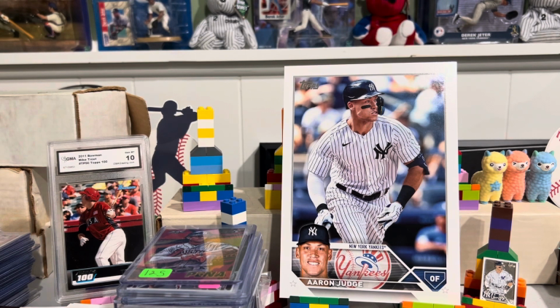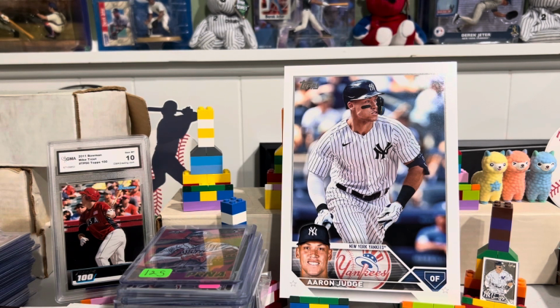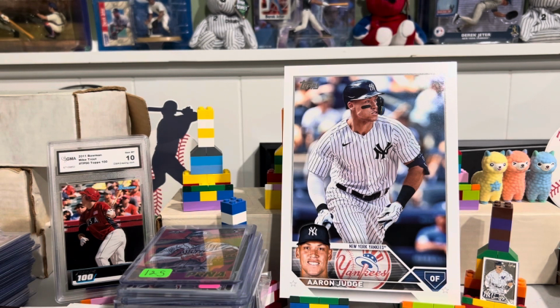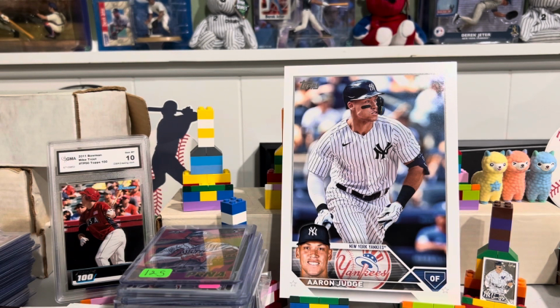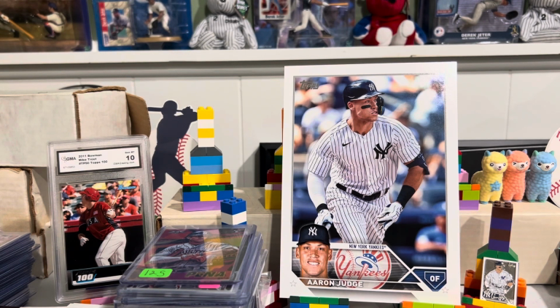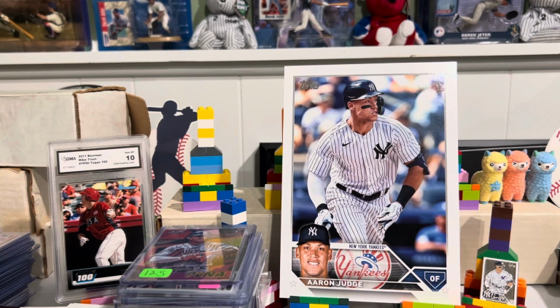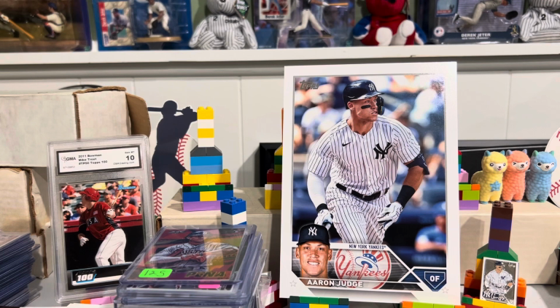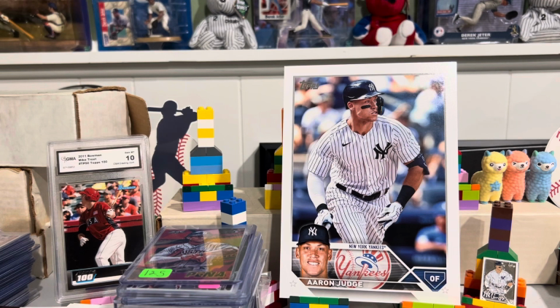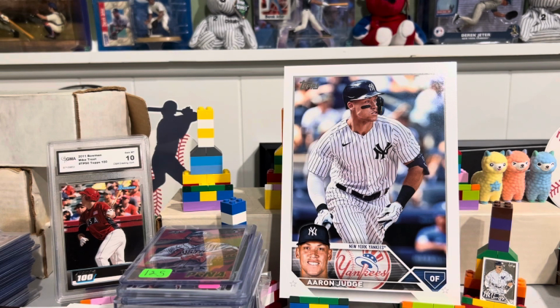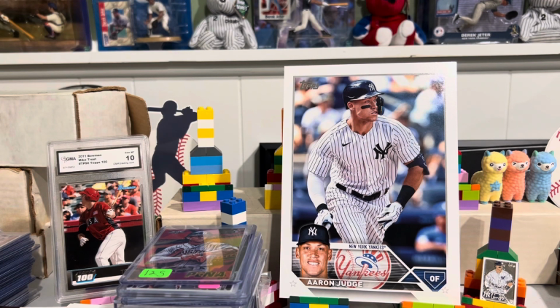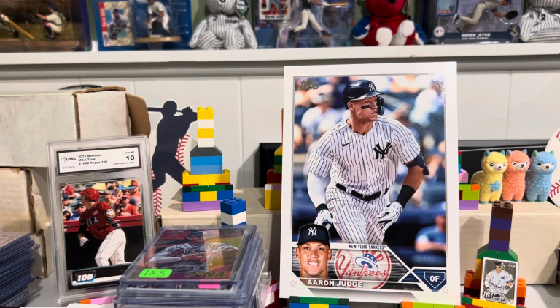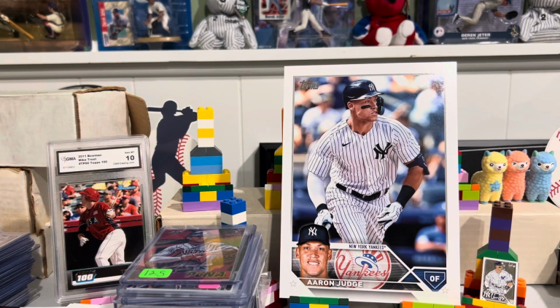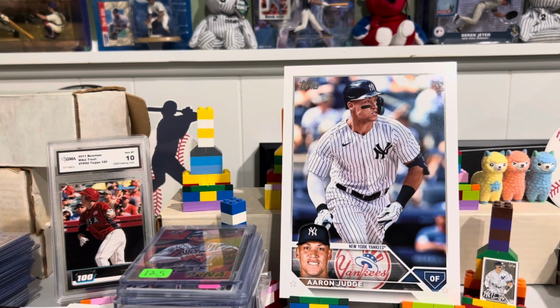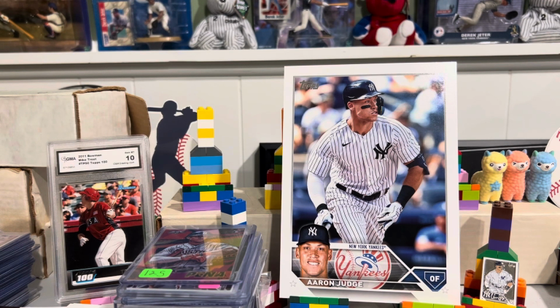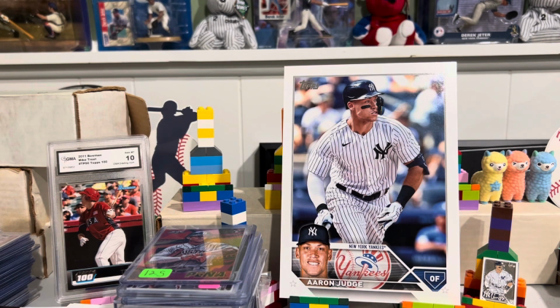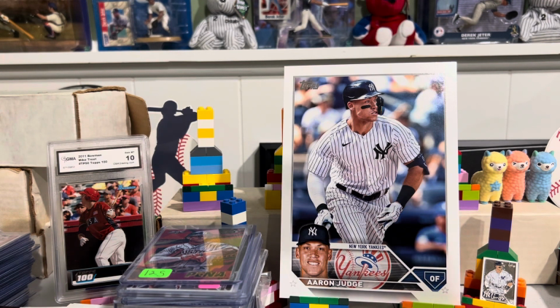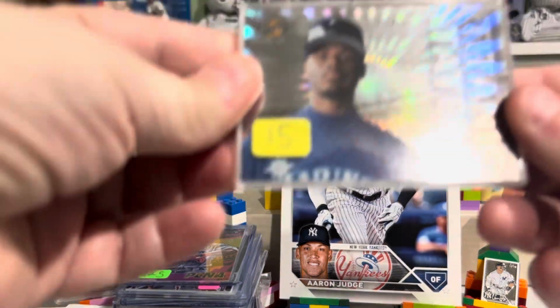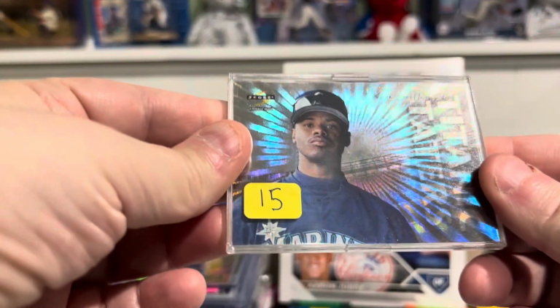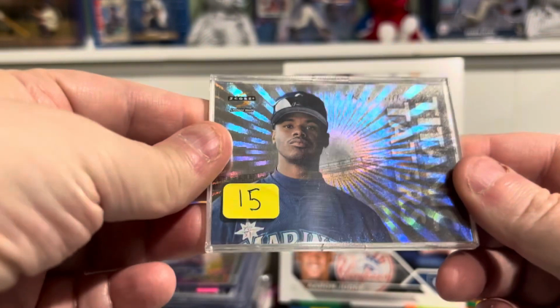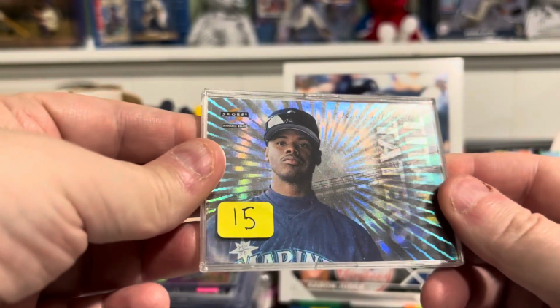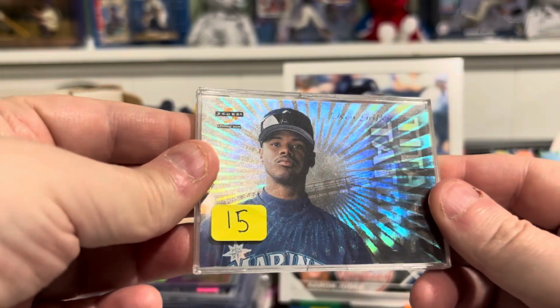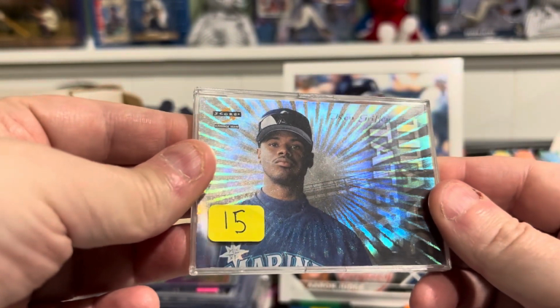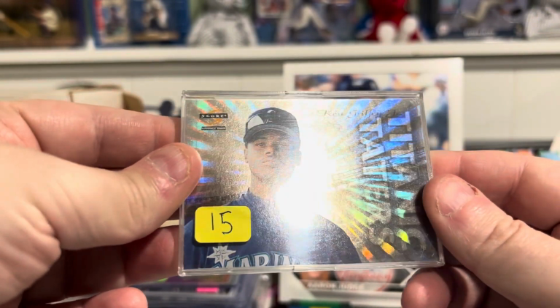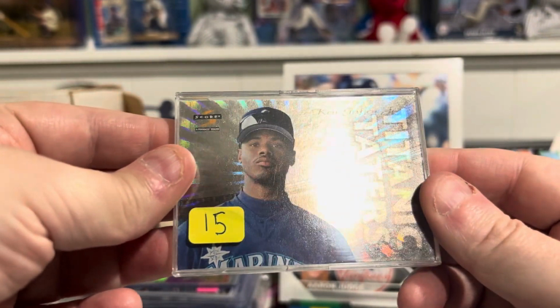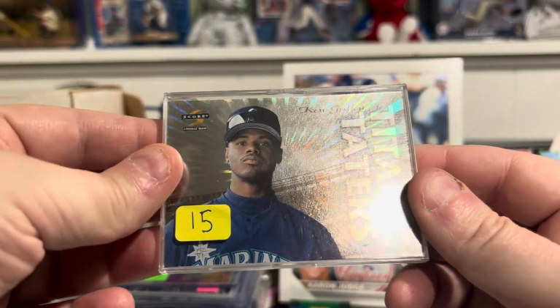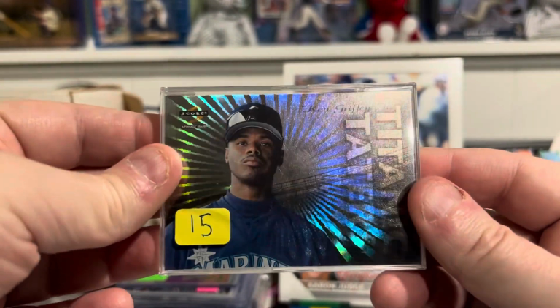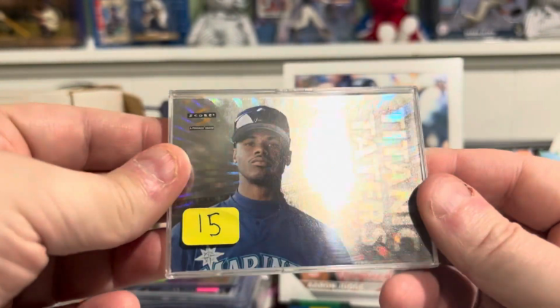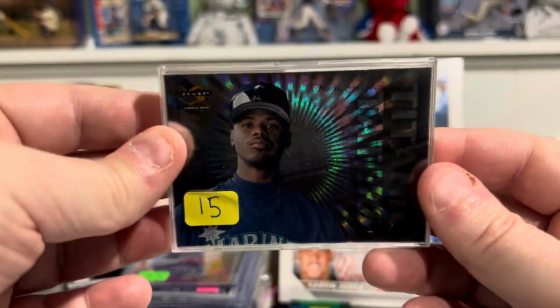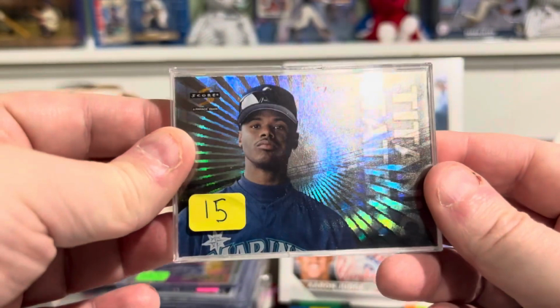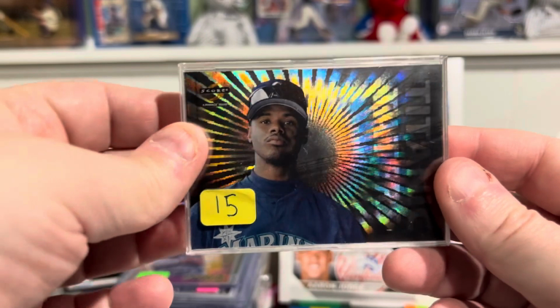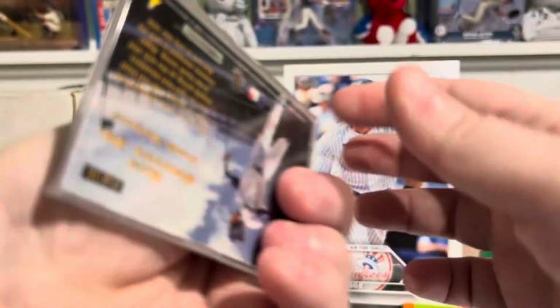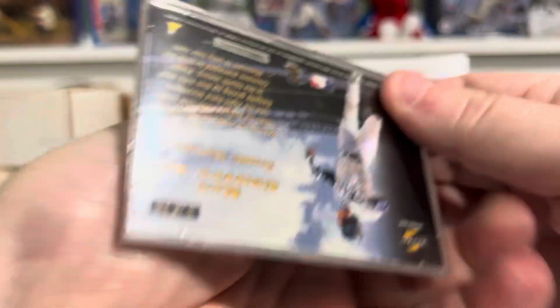Here's what we got in this video. Mid-90s — this is a Titanic Taters insert from SCORE, Ken Griffey Jr. Beautiful card.